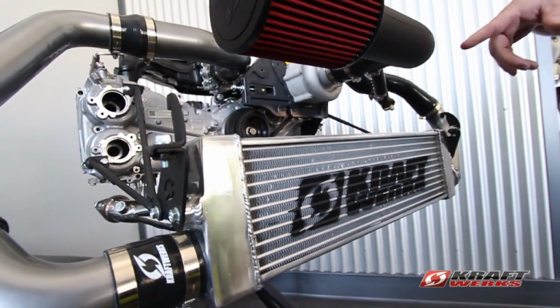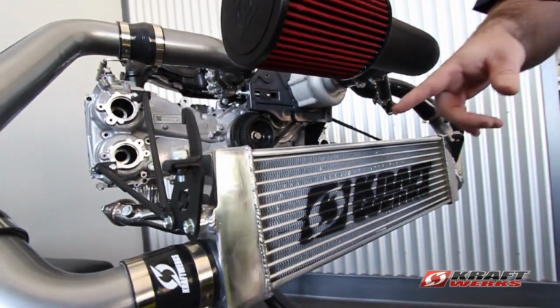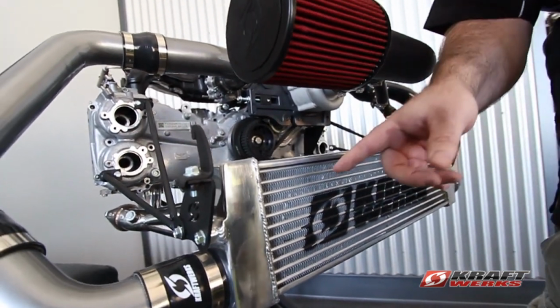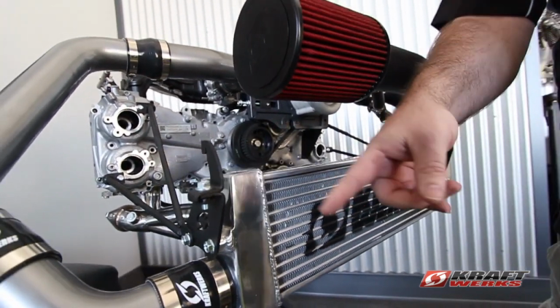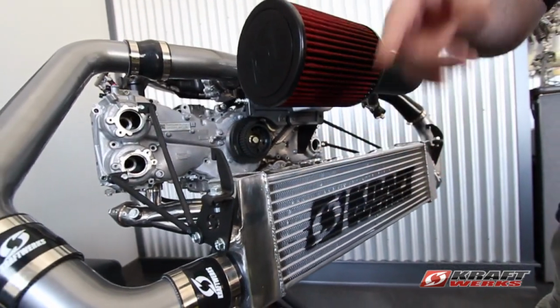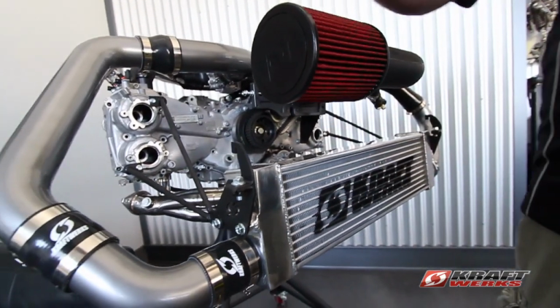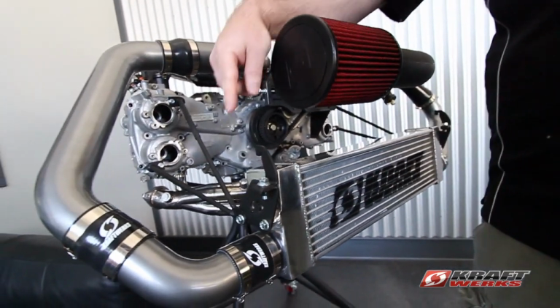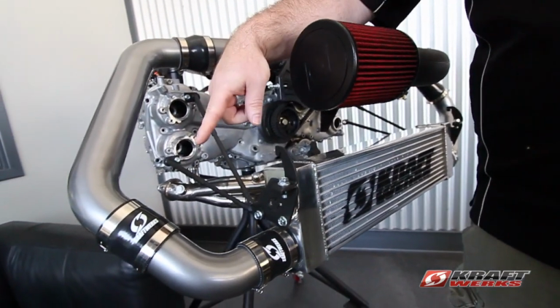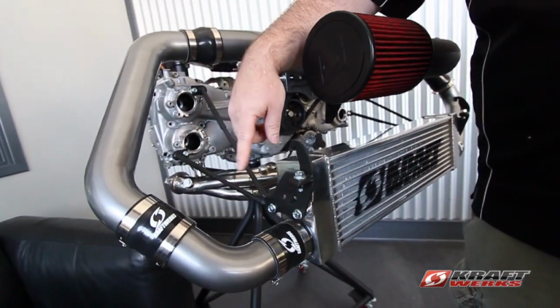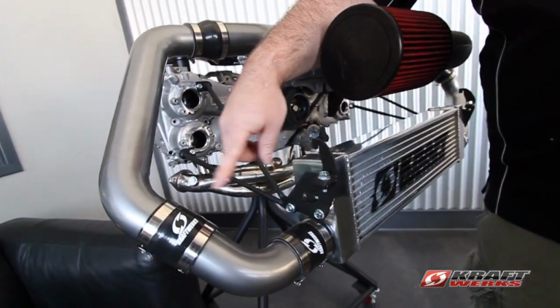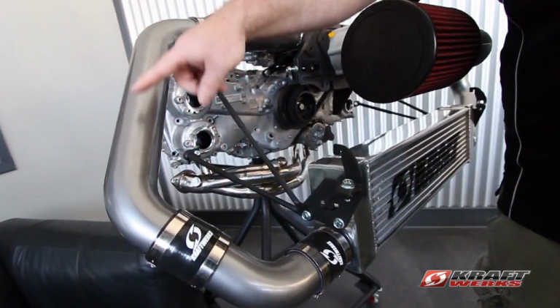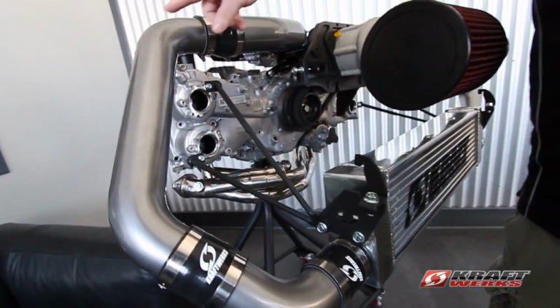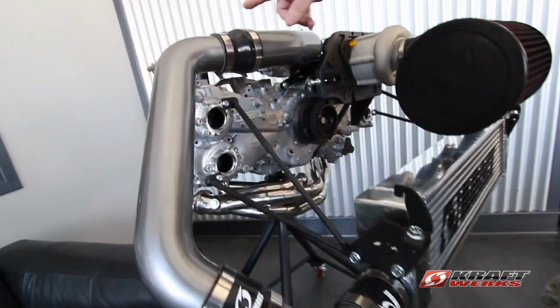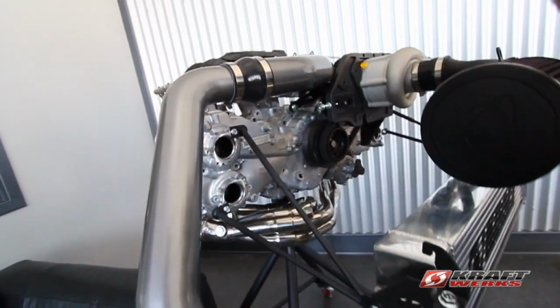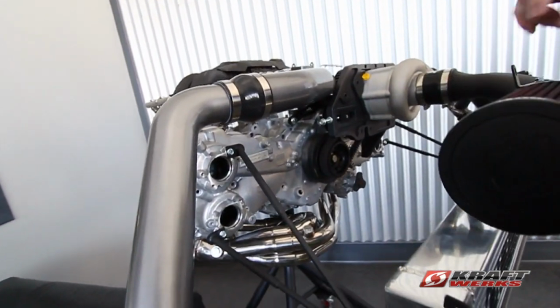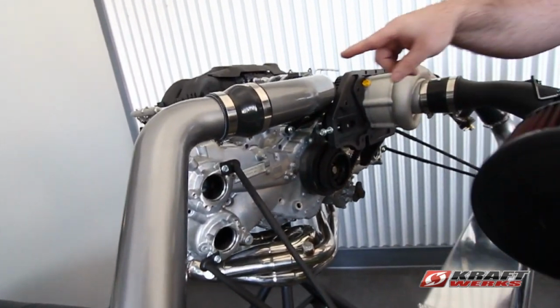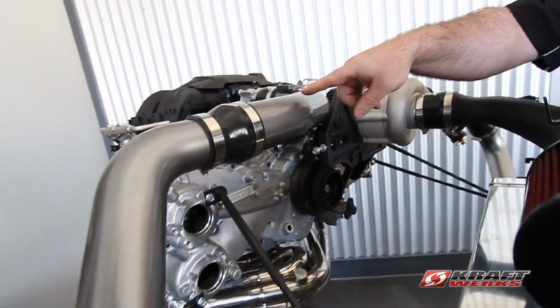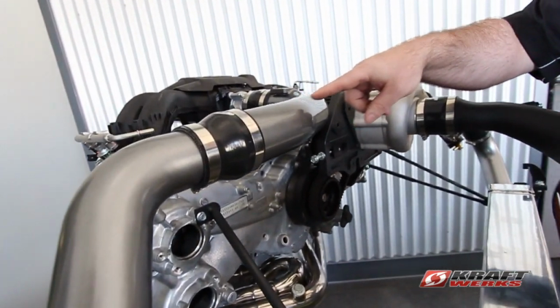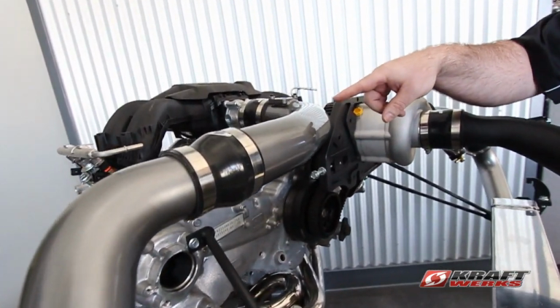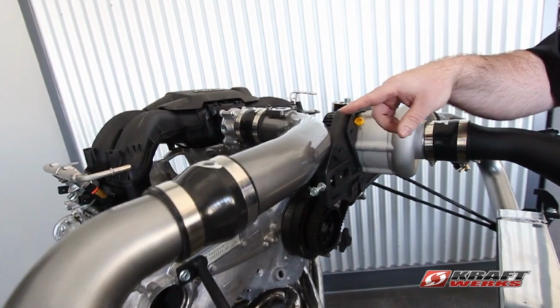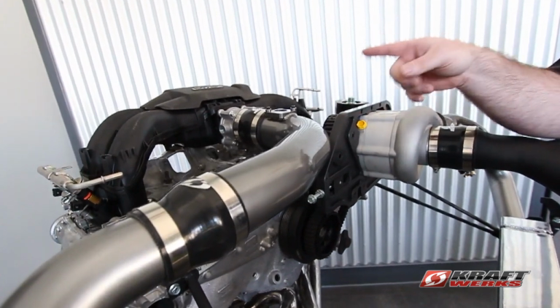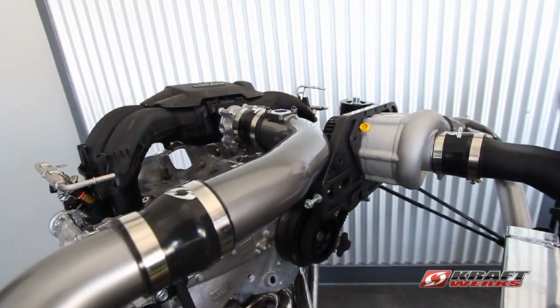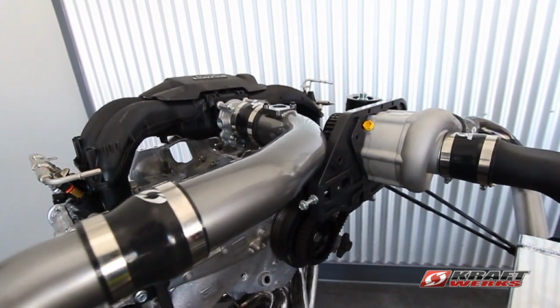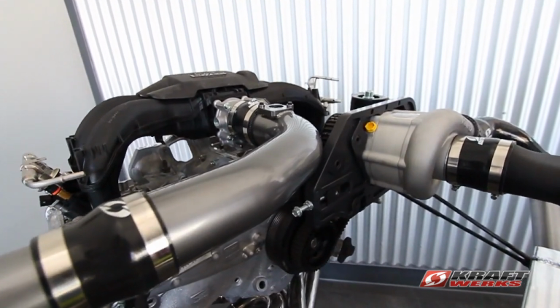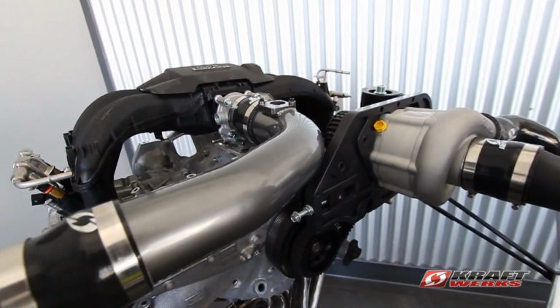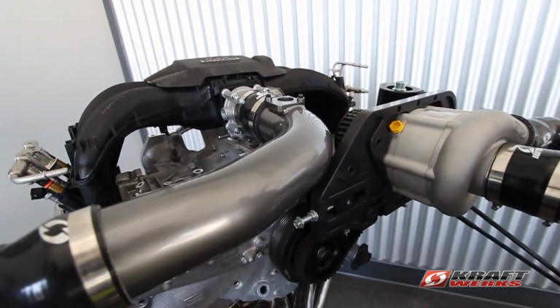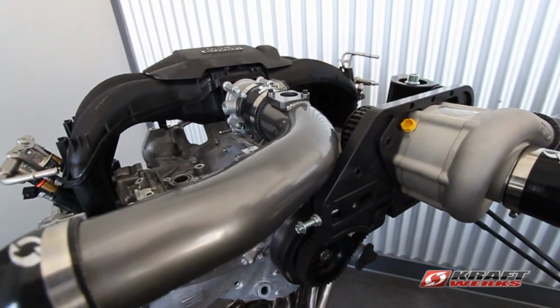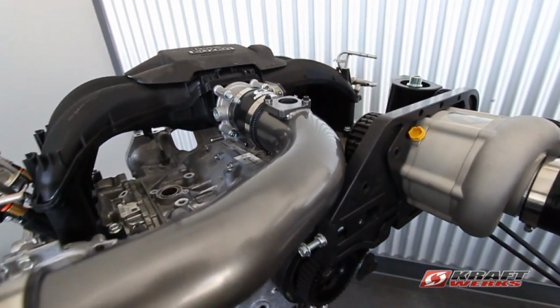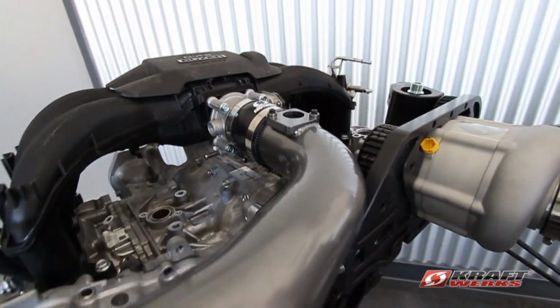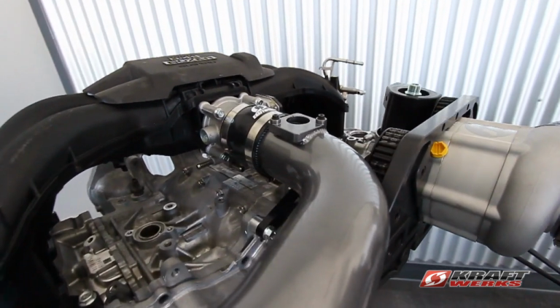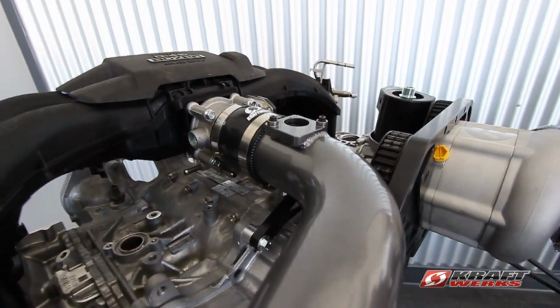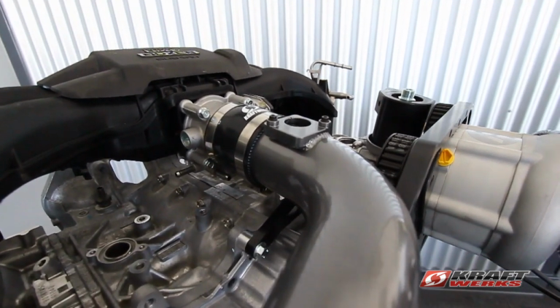That brings us to the outlet, which is two-and-a-half inch. We bring the two-and-a-half inch into the engine bay and step up to three-inch tubing with a straight shot into the throttle body, with the MAF sensor right before that.